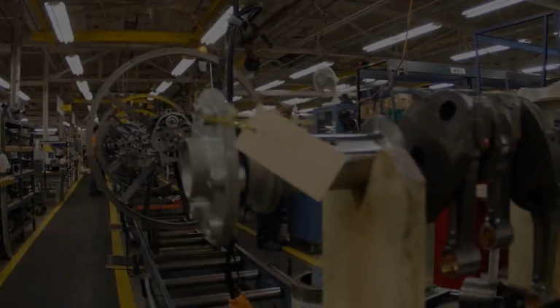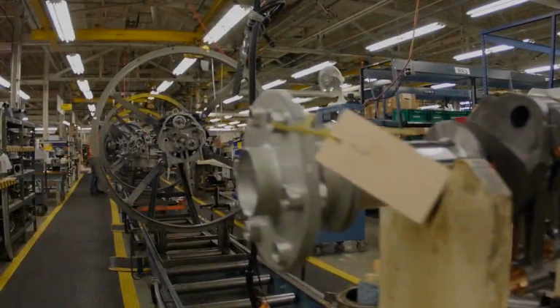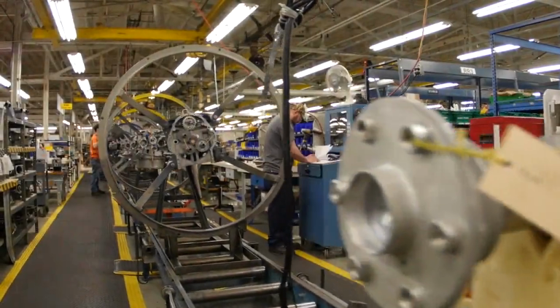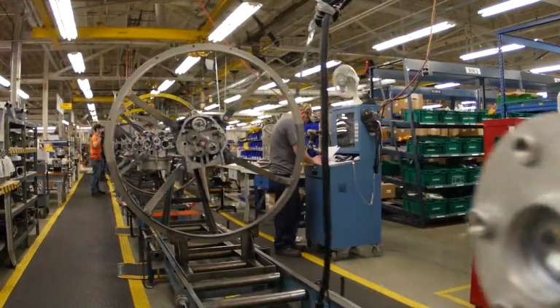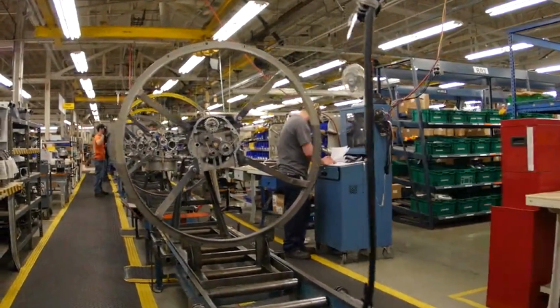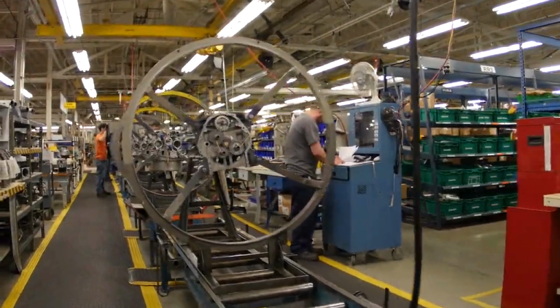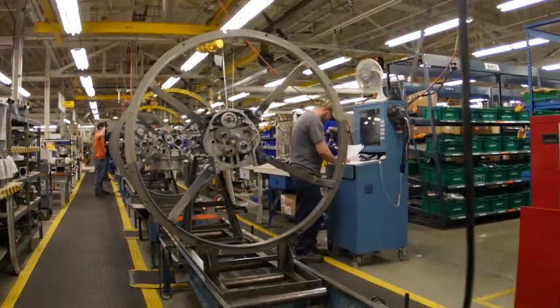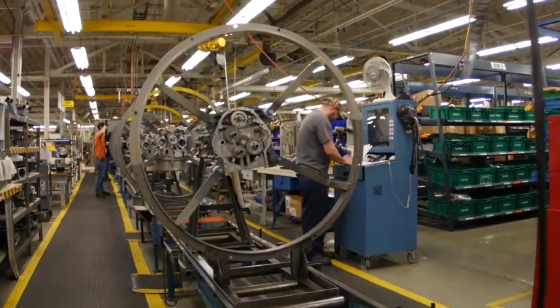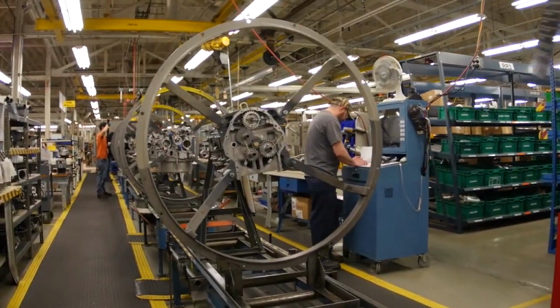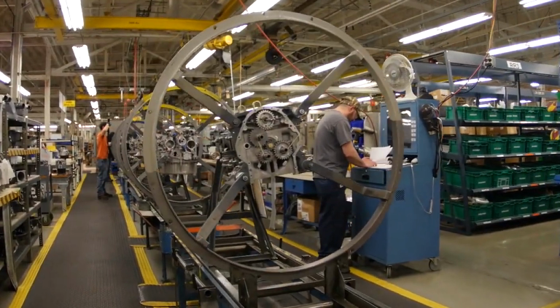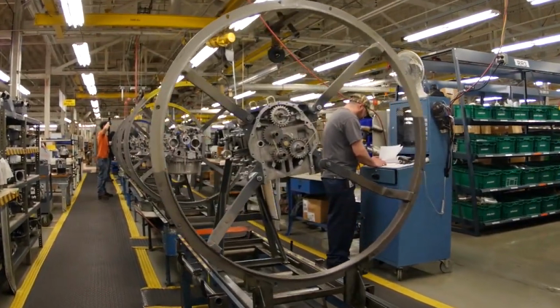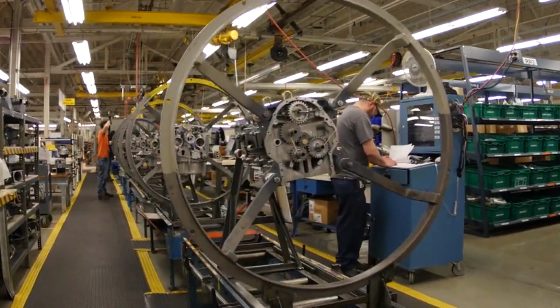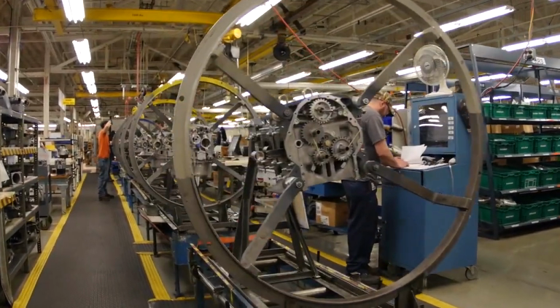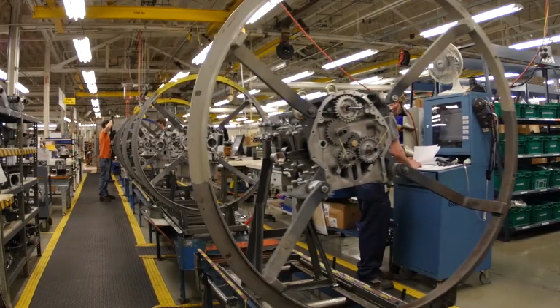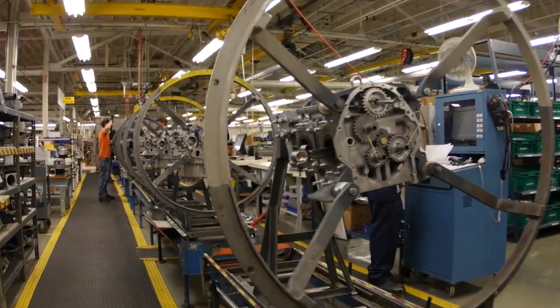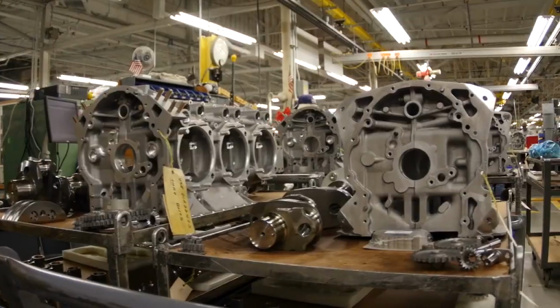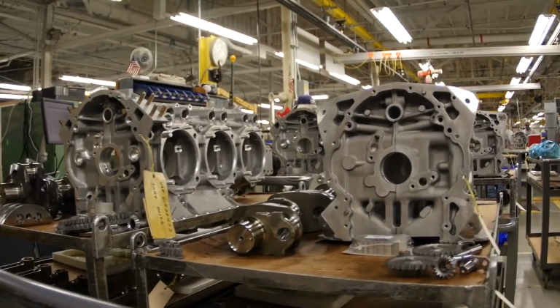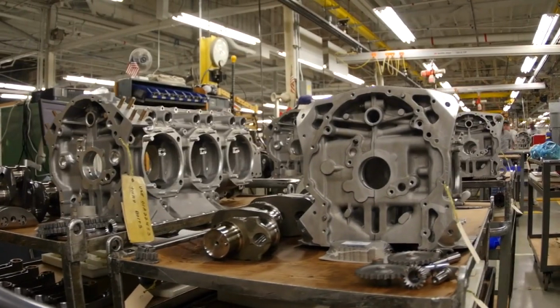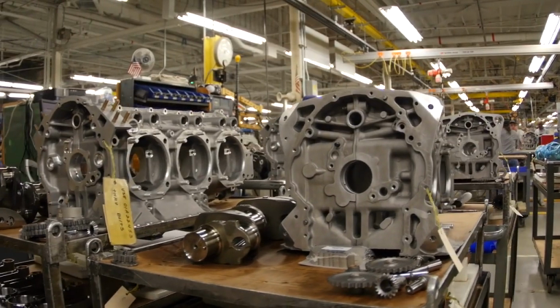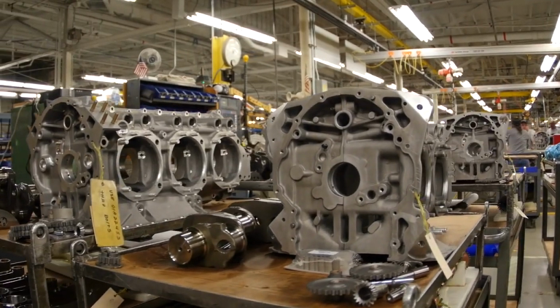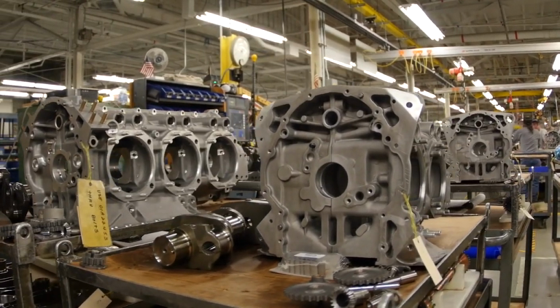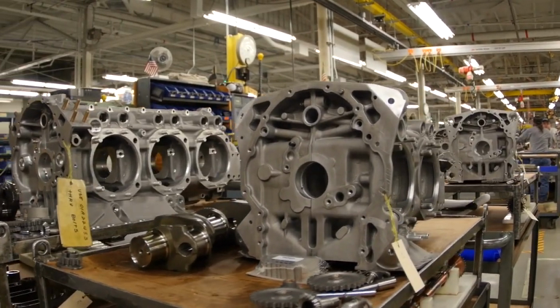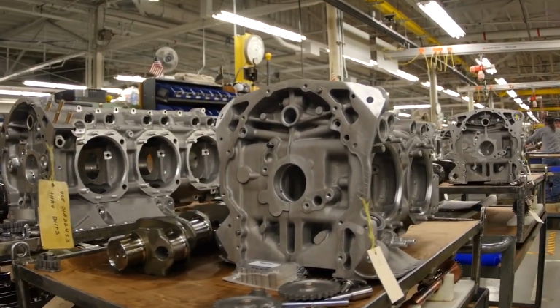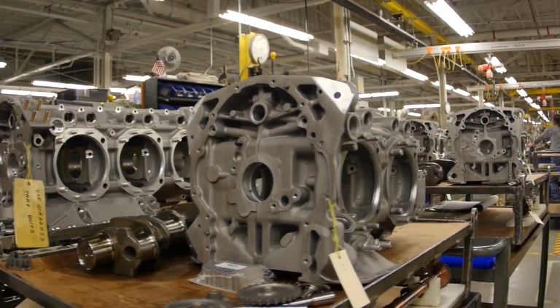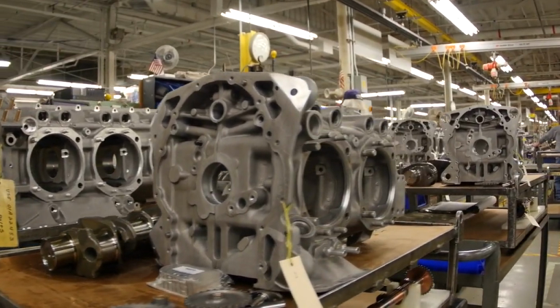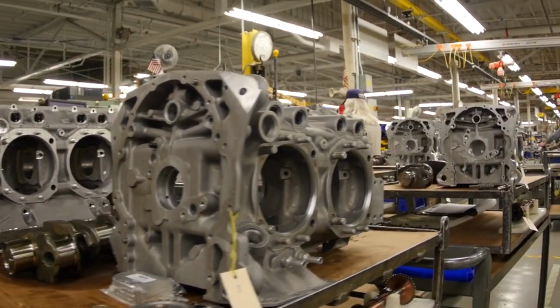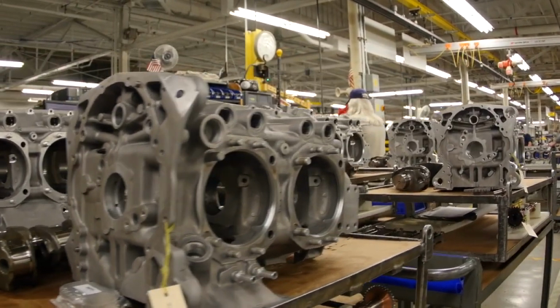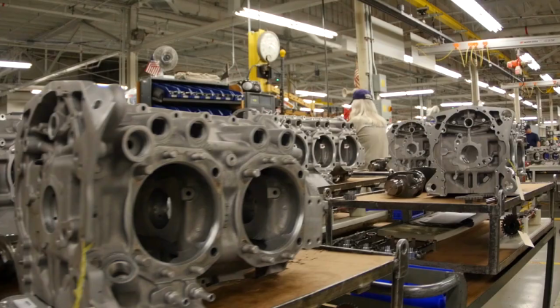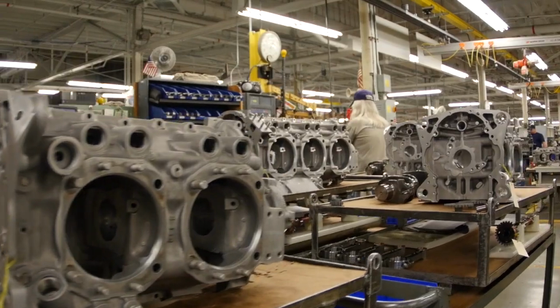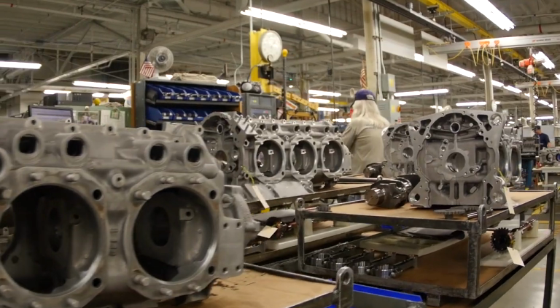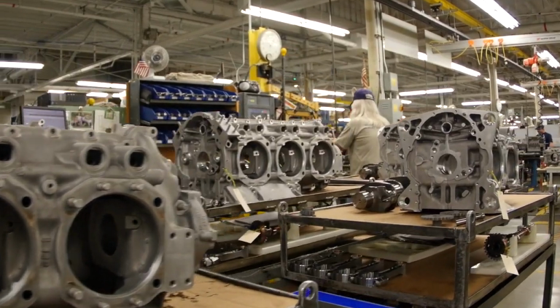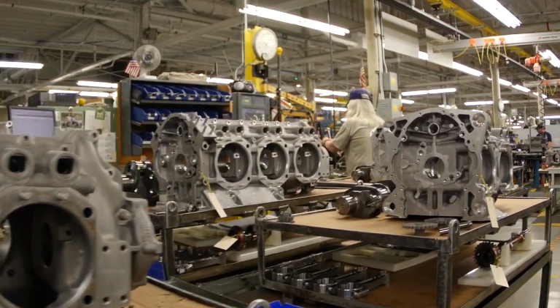The journey of a Lycoming engine begins once all of the parts have been thoroughly inspected, stocked, then picked. The engine is then kitted with all the necessary parts for its configuration.